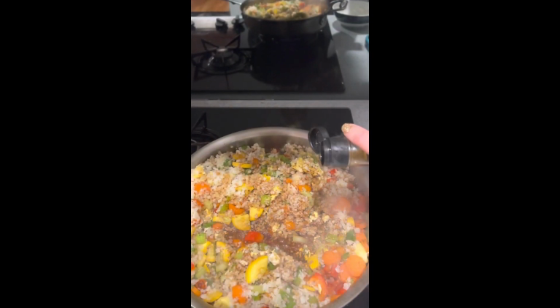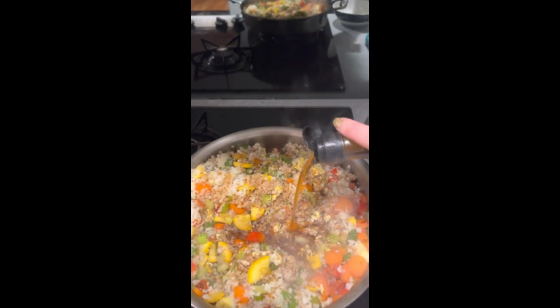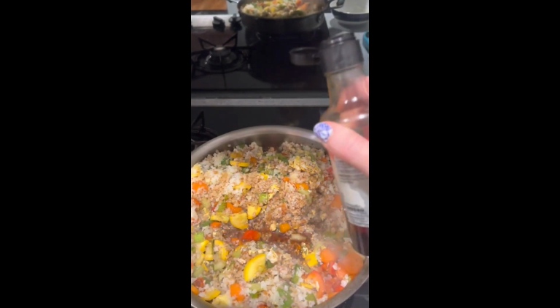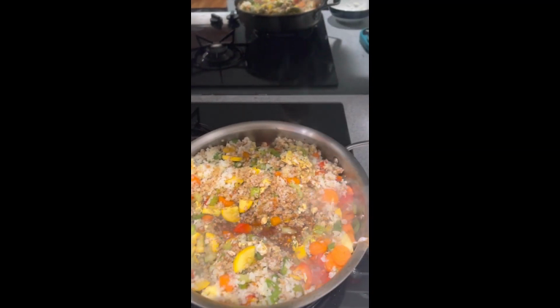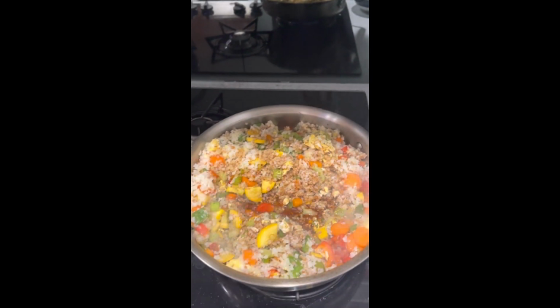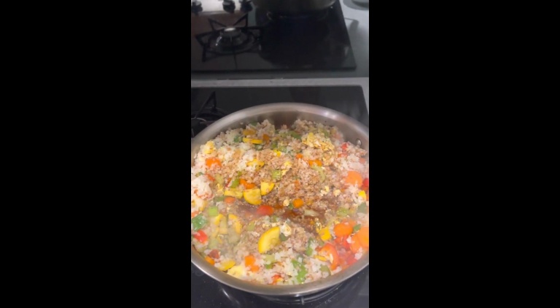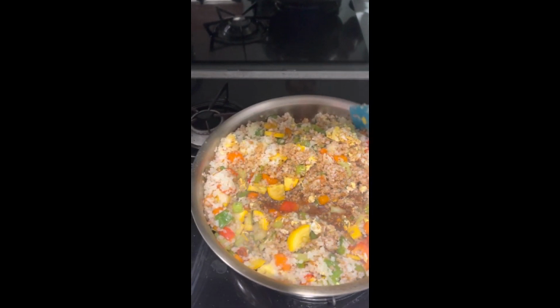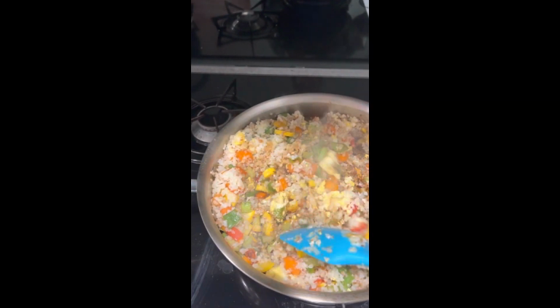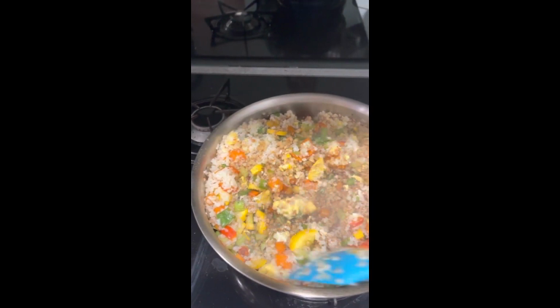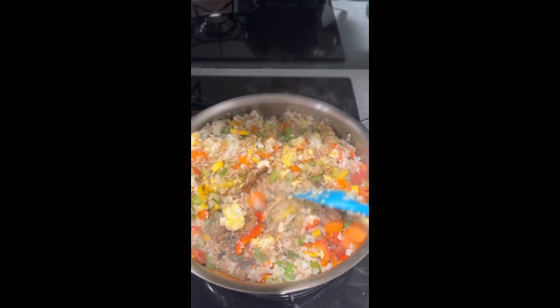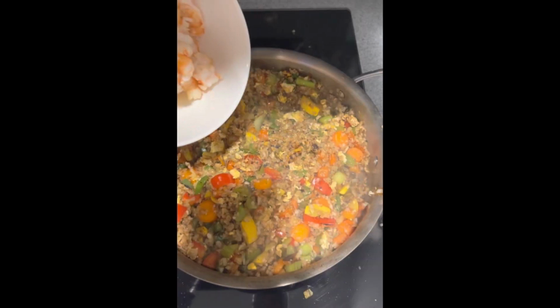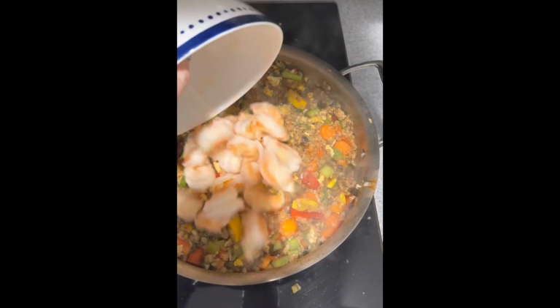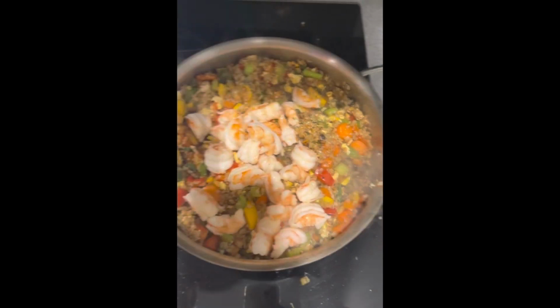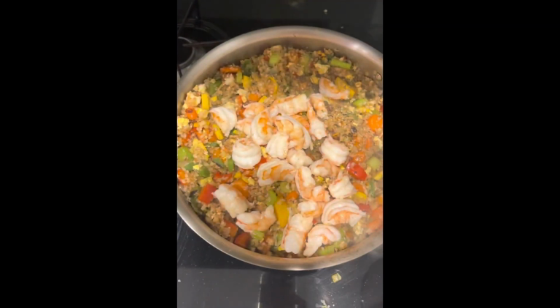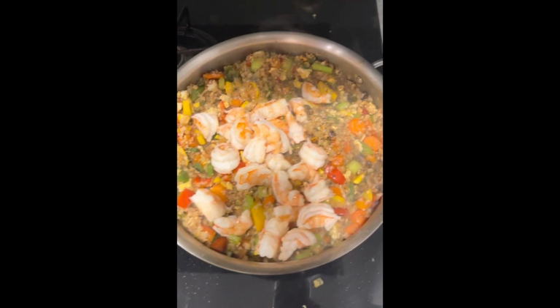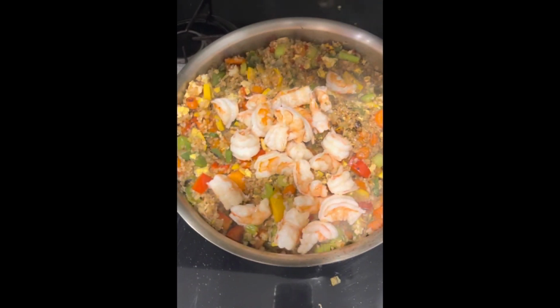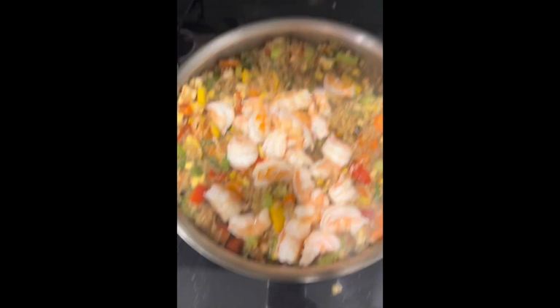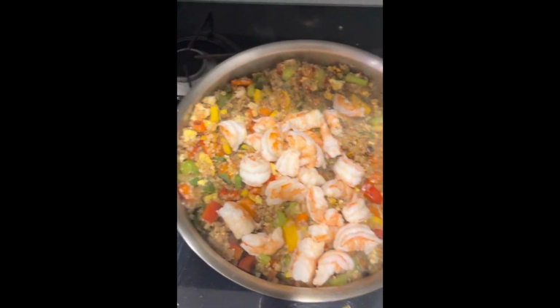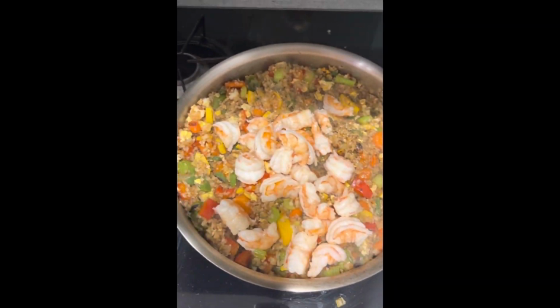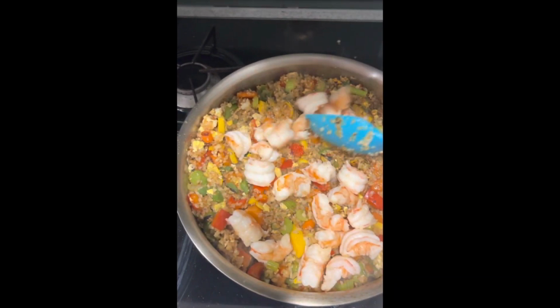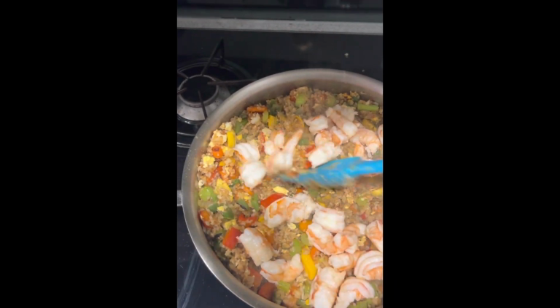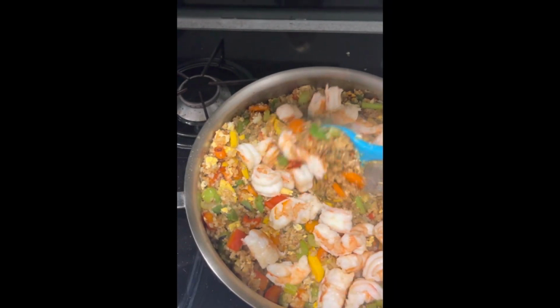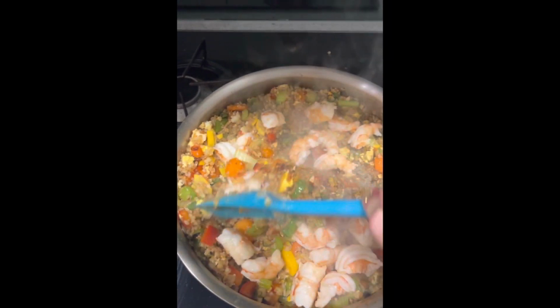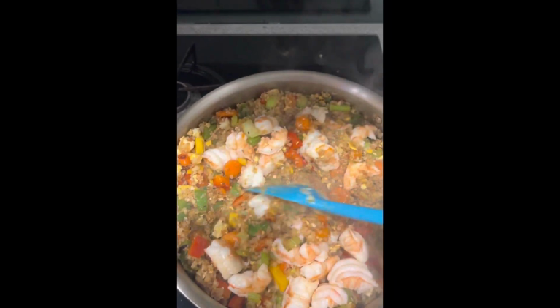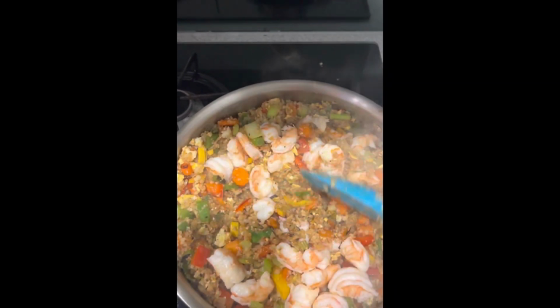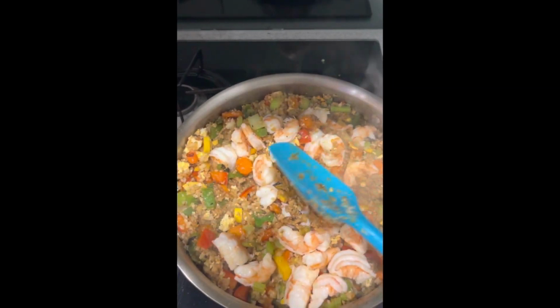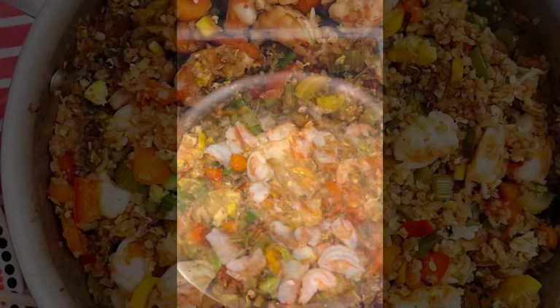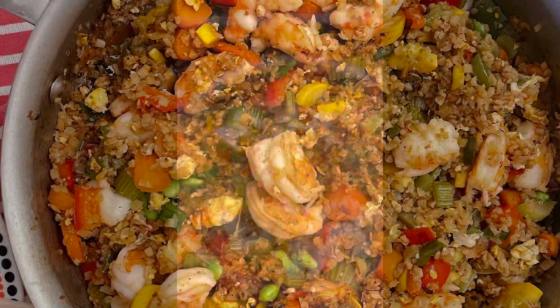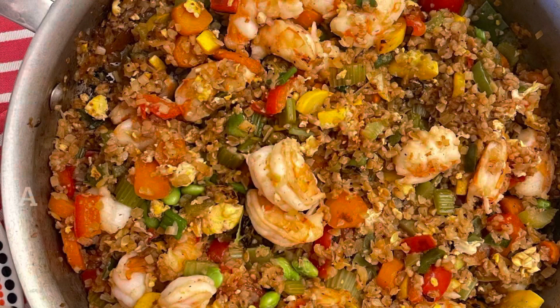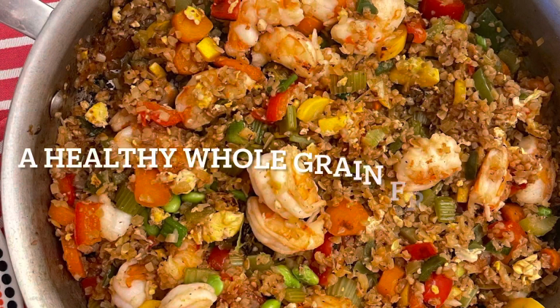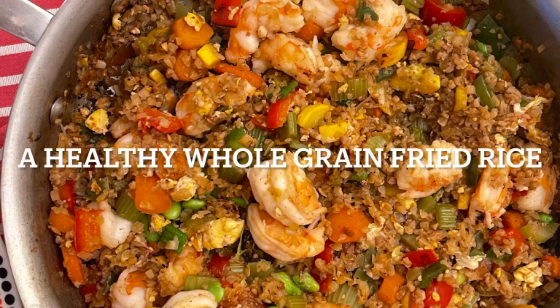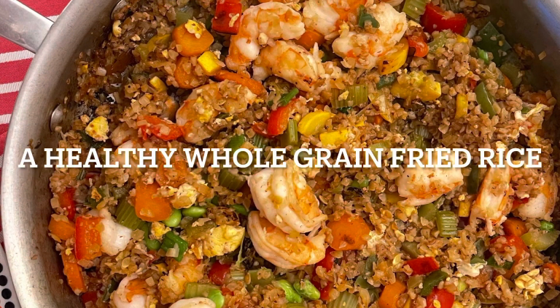This is mostly vegetables. Once that's all done, throw in the cooked shrimp and voila — you've got yourself a very low calorie, very high protein, high whole grain dish.